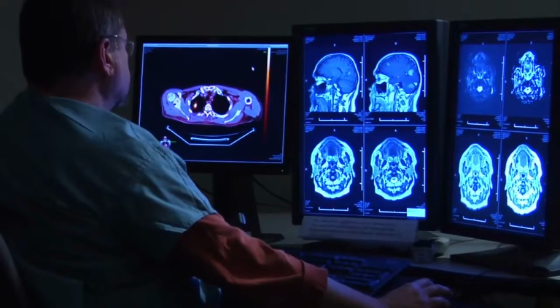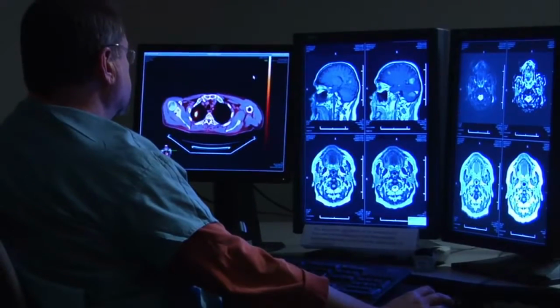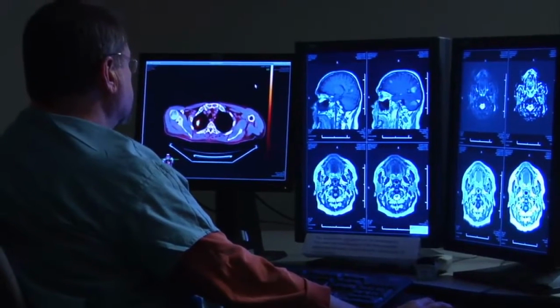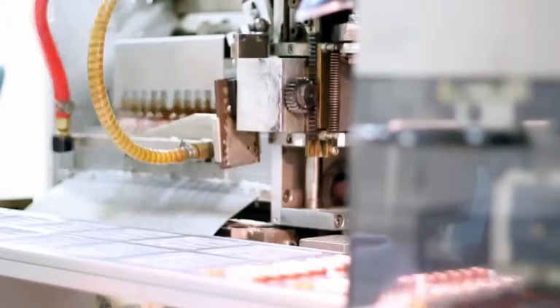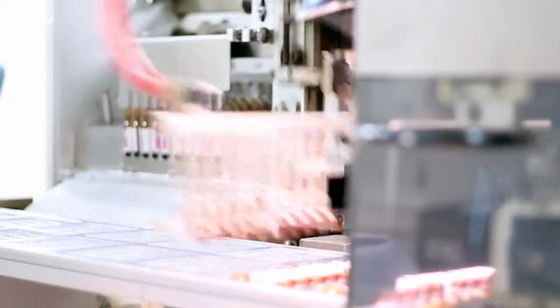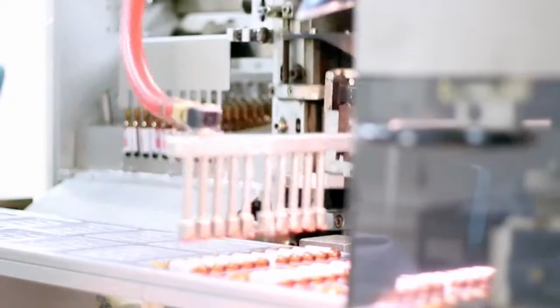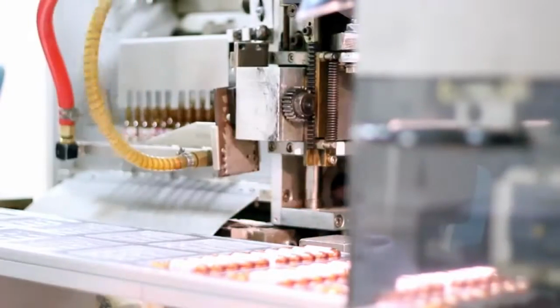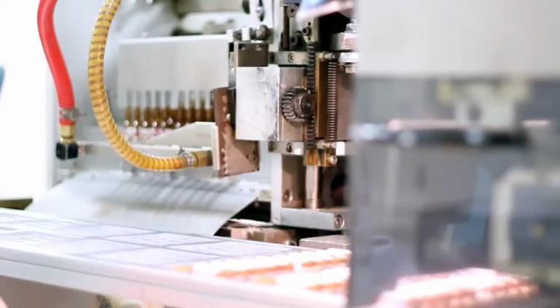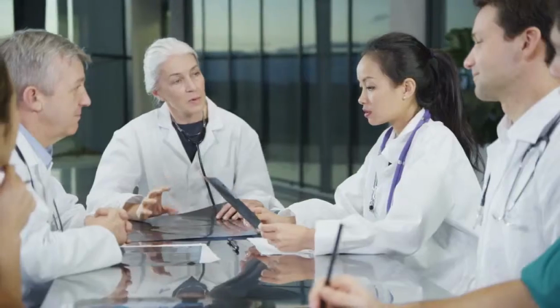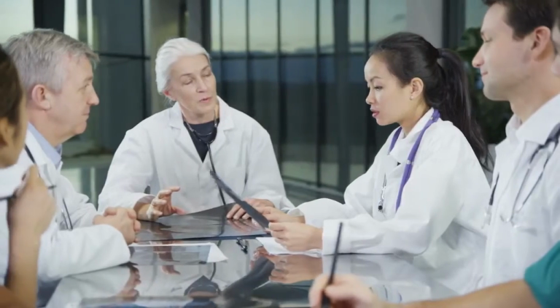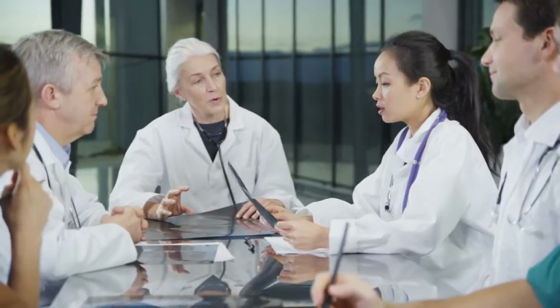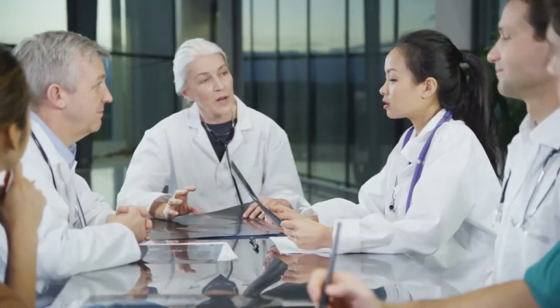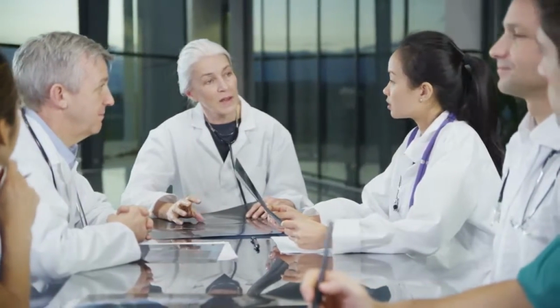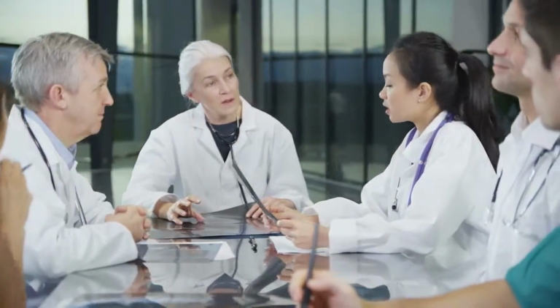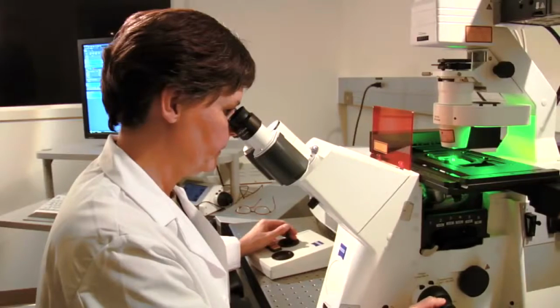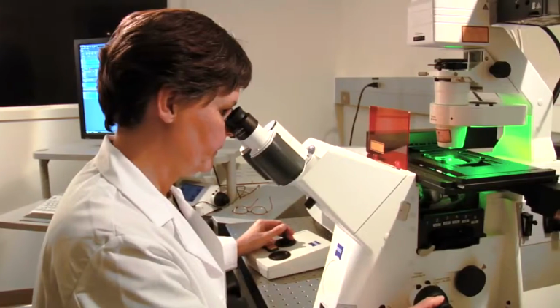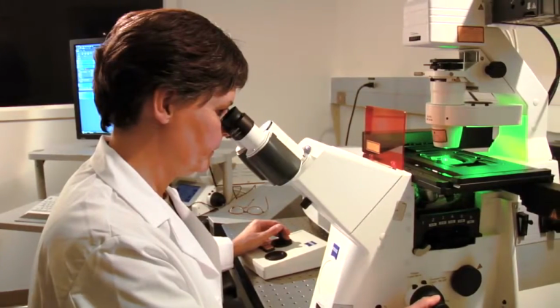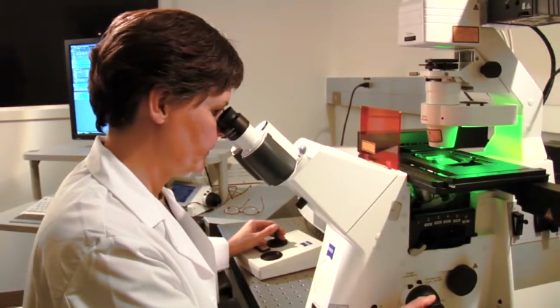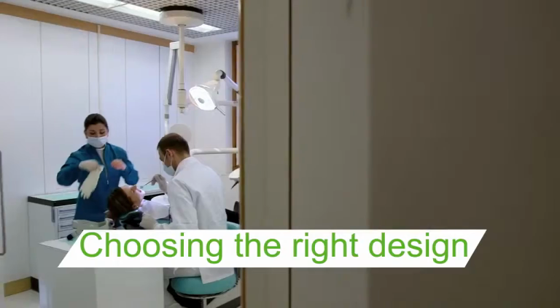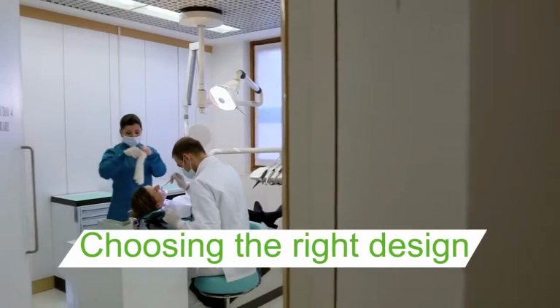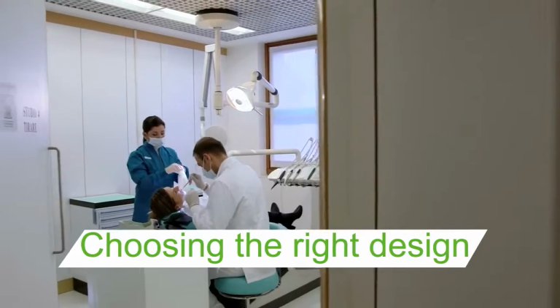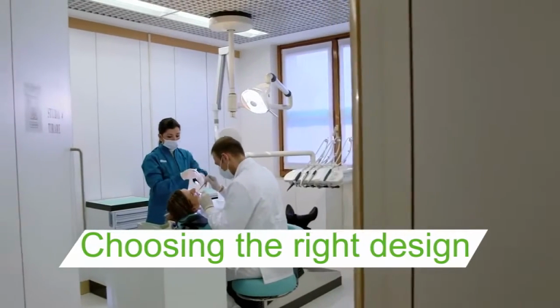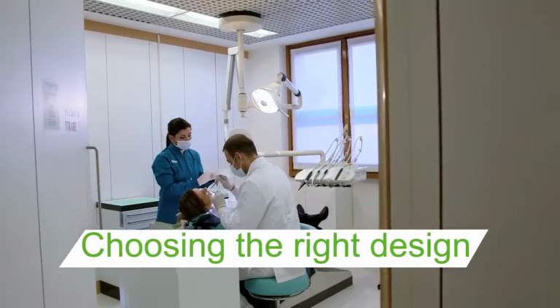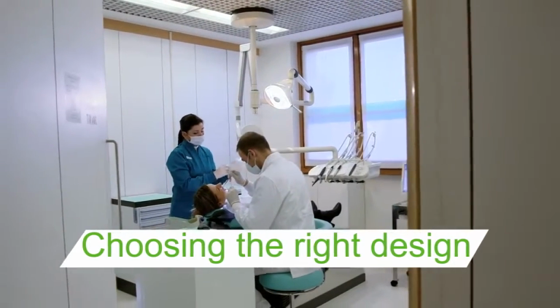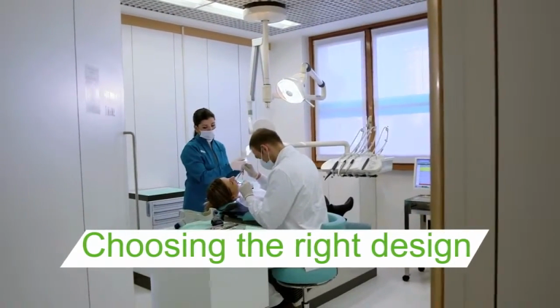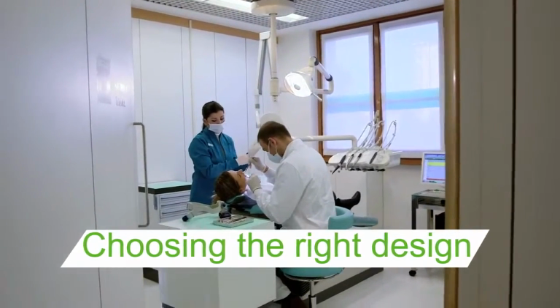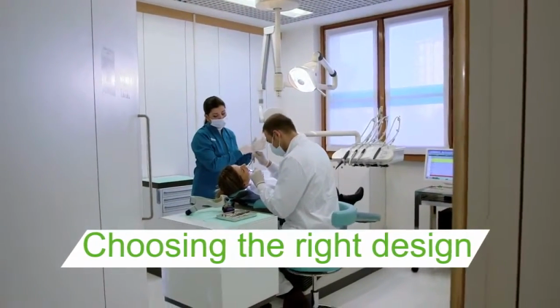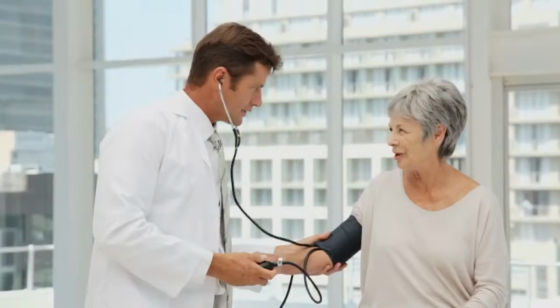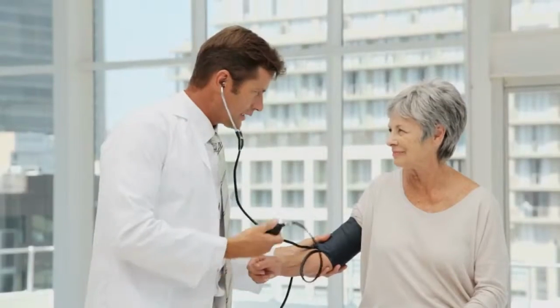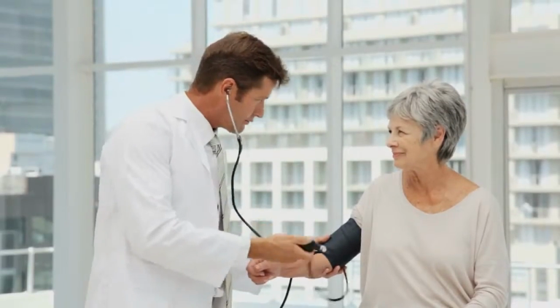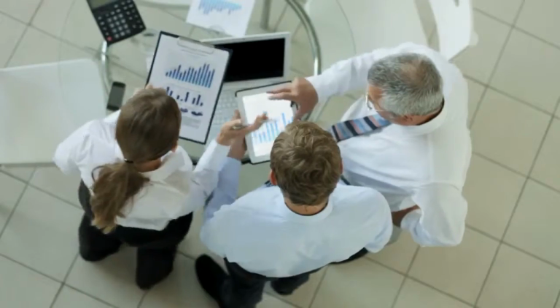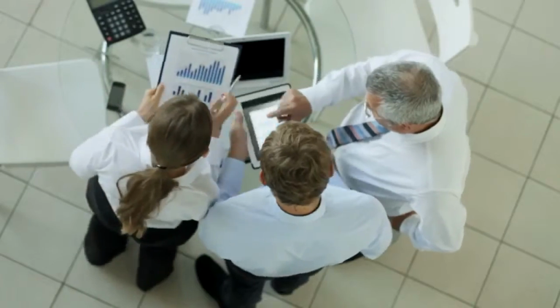RDS can help you focus ideas, refine research questions, and present a strong case on the need for your research. Our advisors provide expertise and guidance on study design and health research methods.